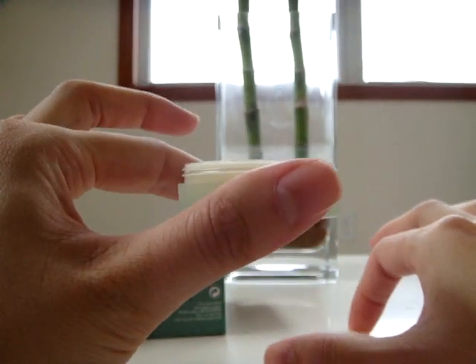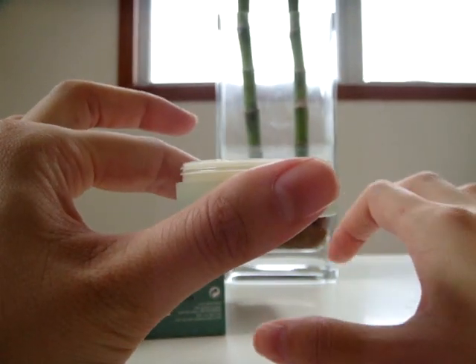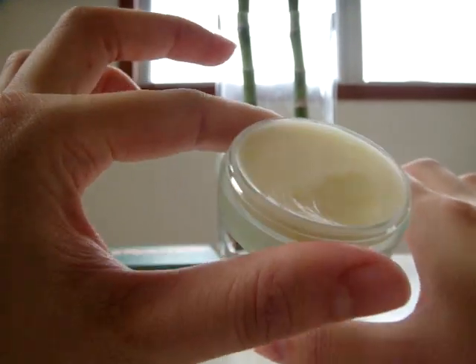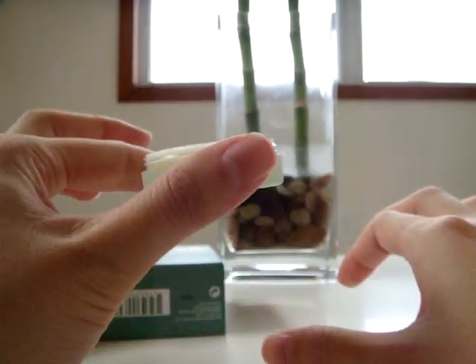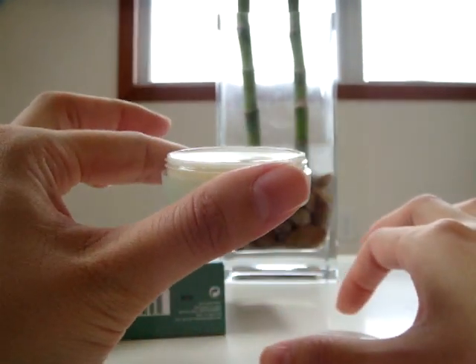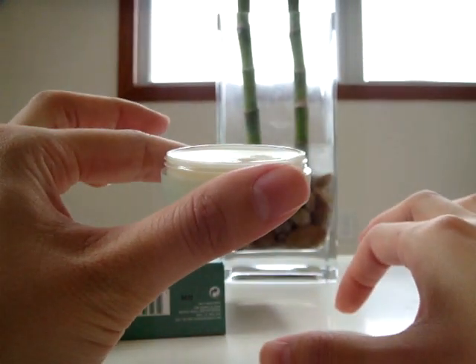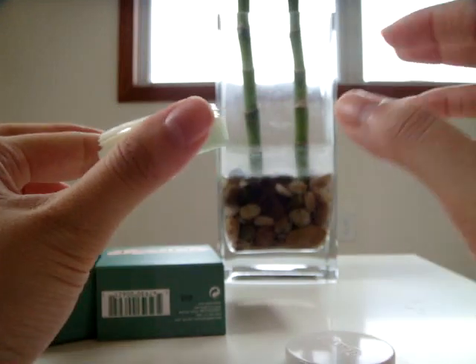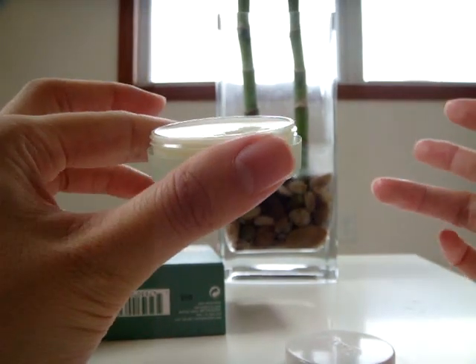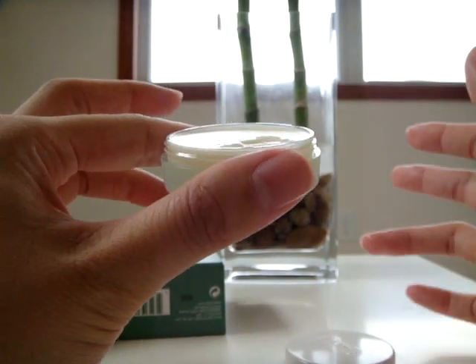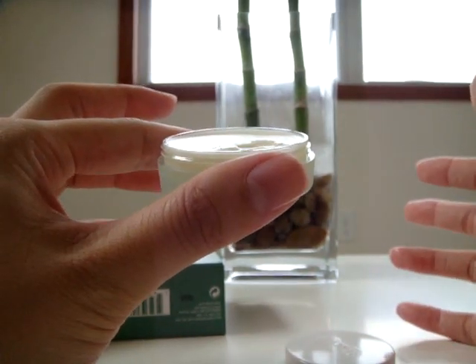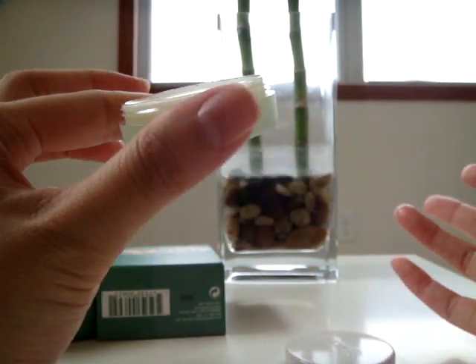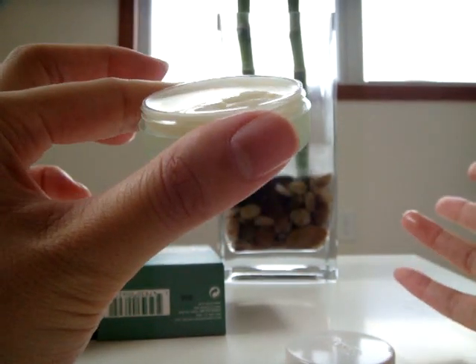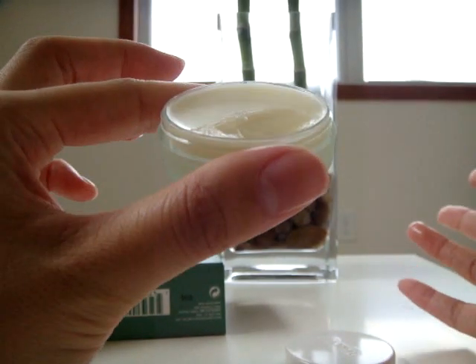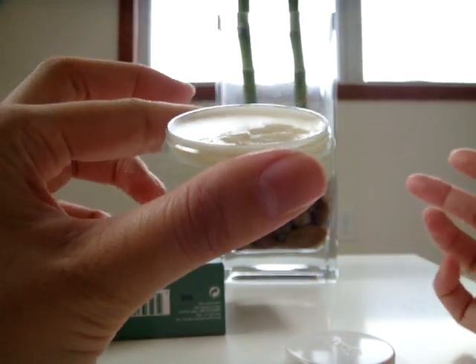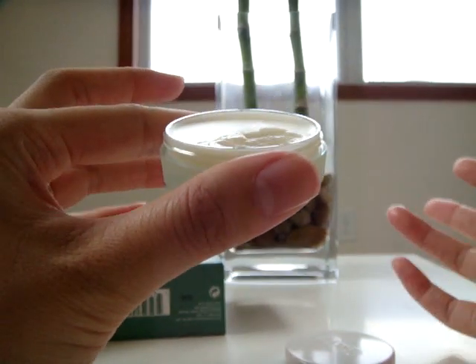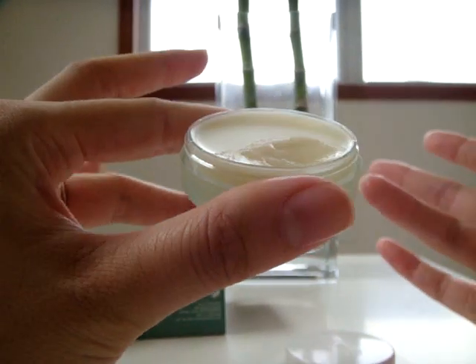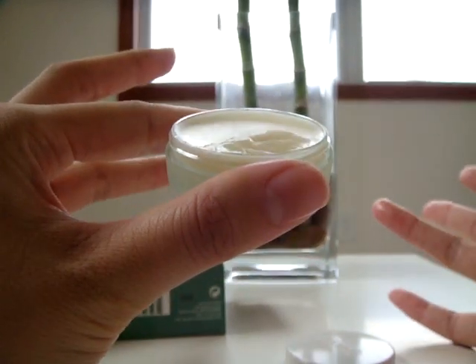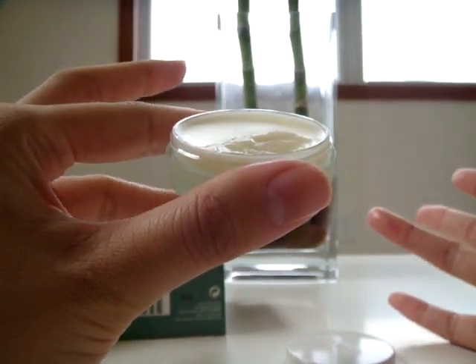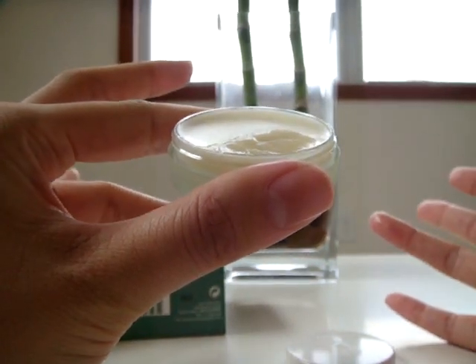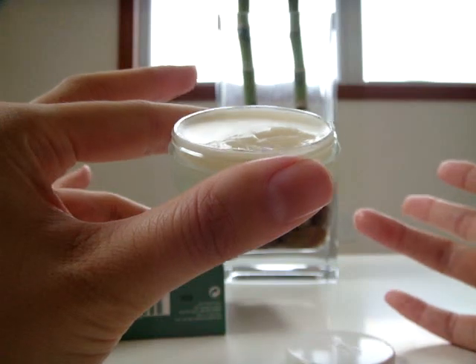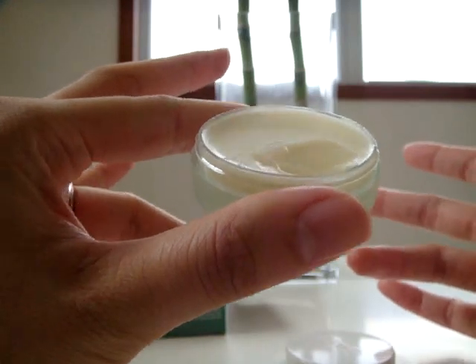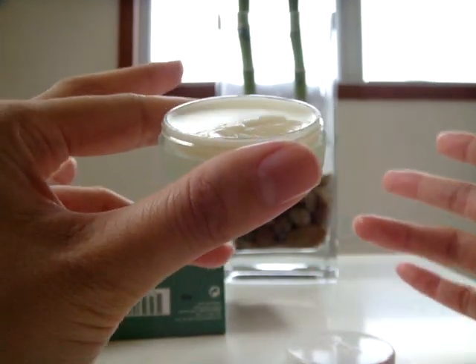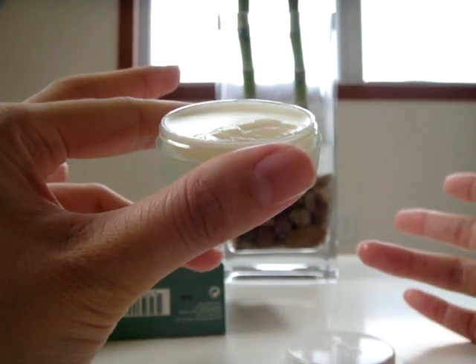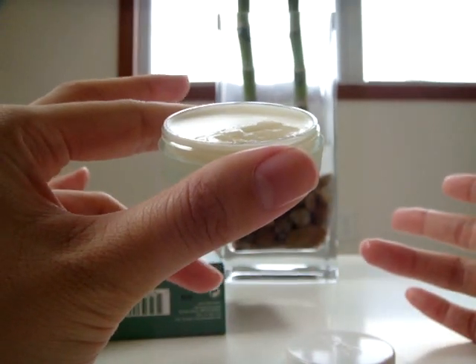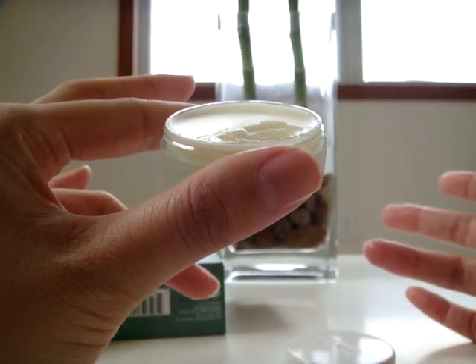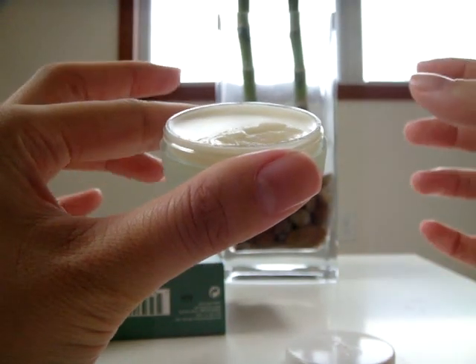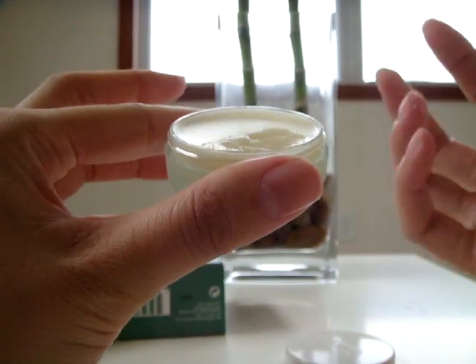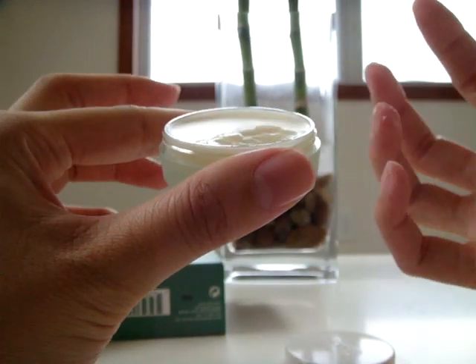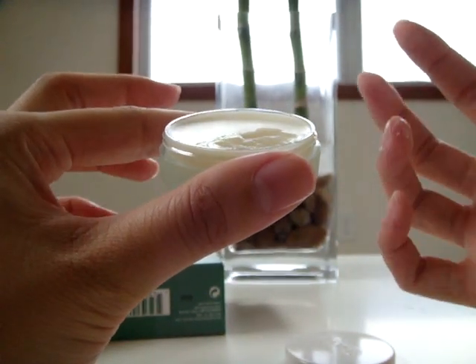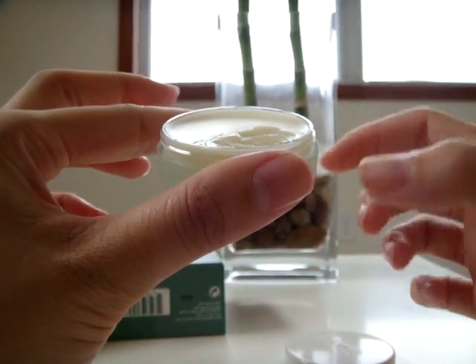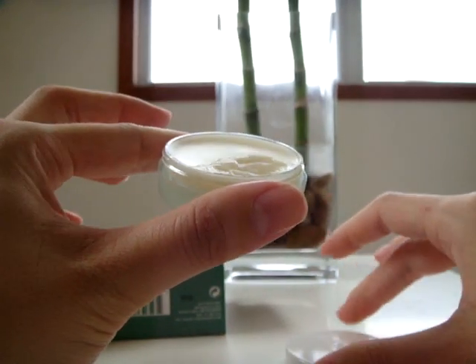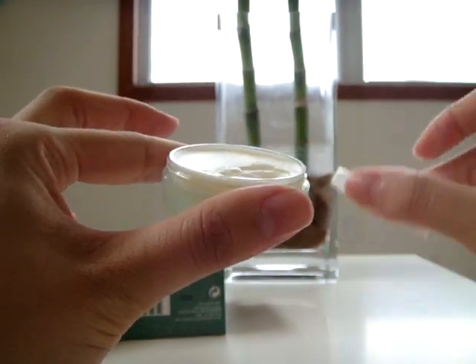And it's not sticky. Right after you put it on, maybe for a second or two it is sticky because you have product on, but still it's not very sticky overall. And you can feel the product soaking into your lips.